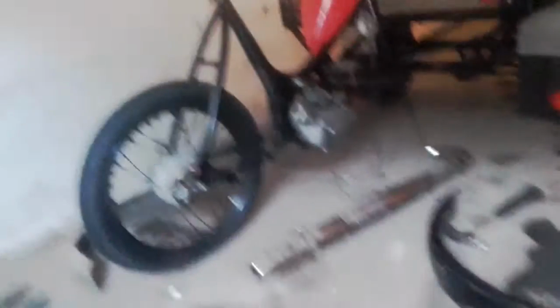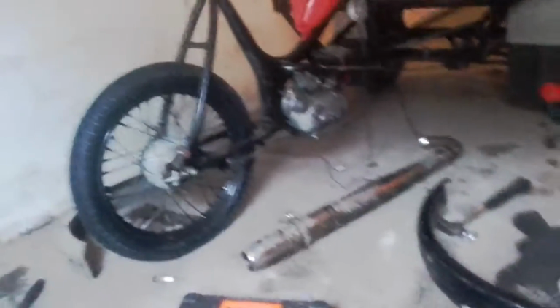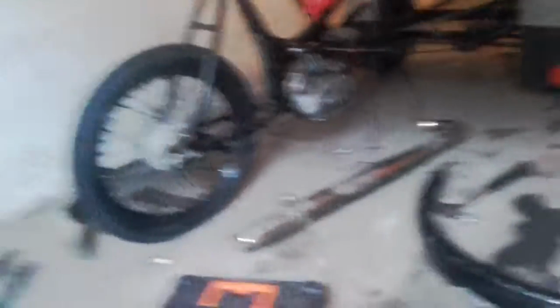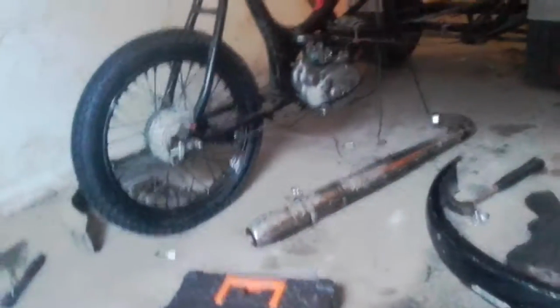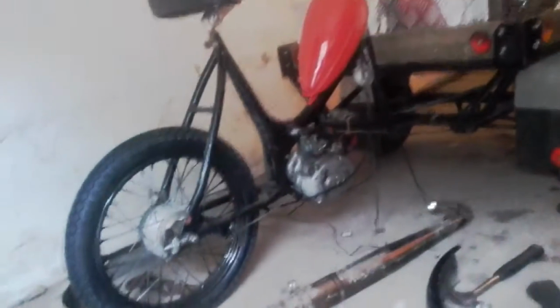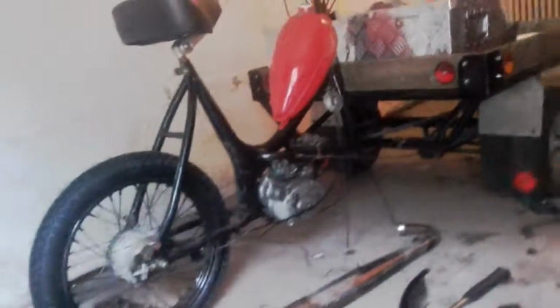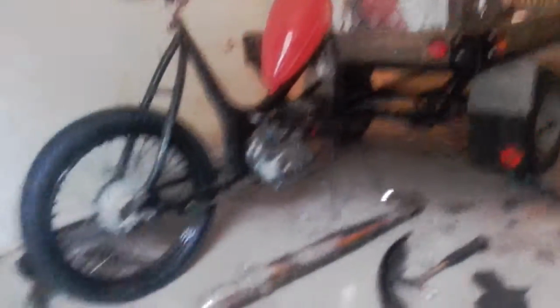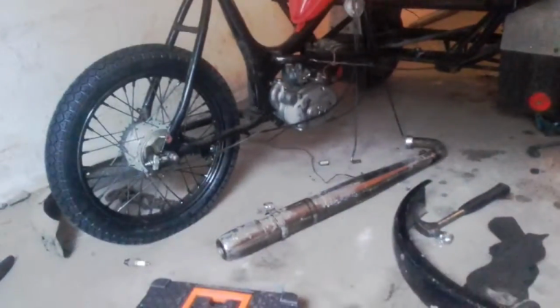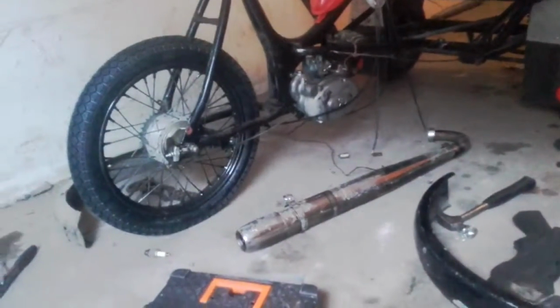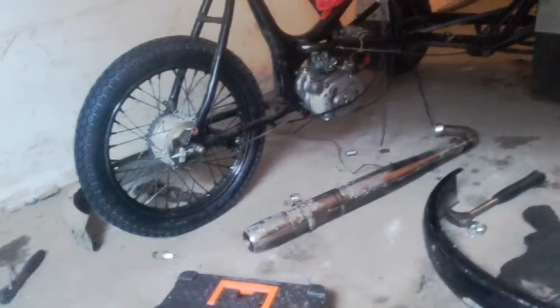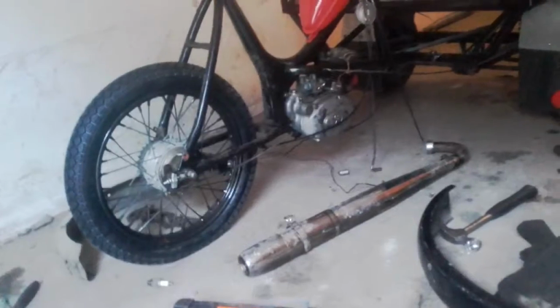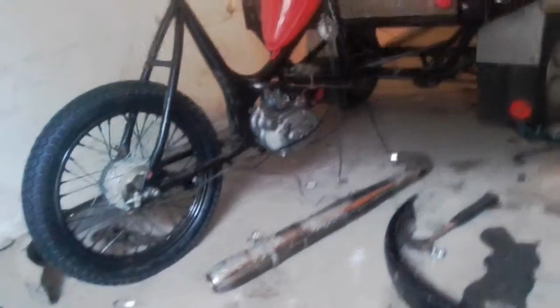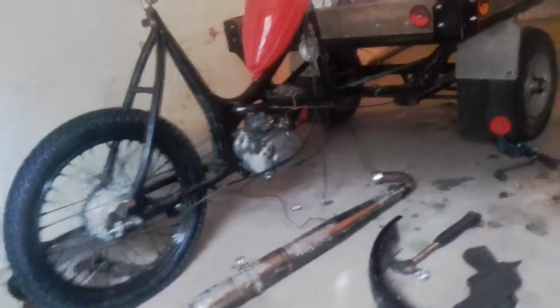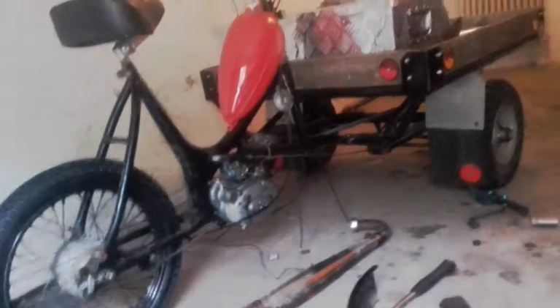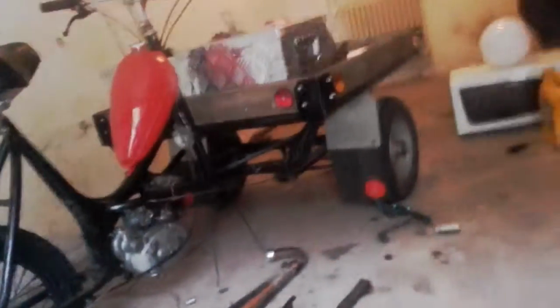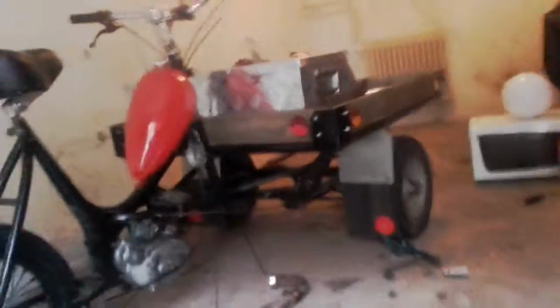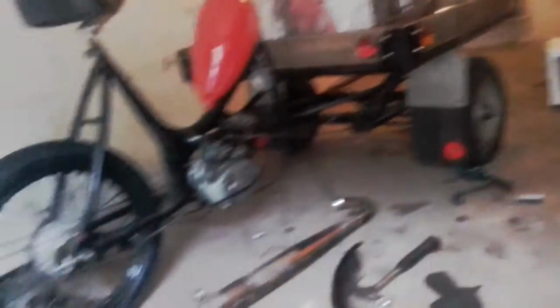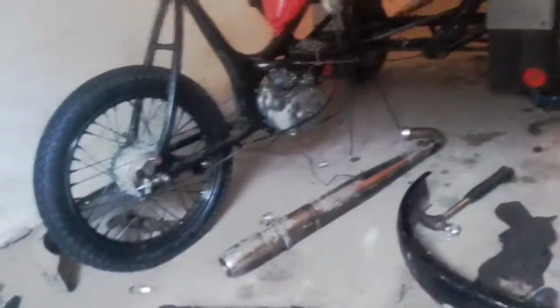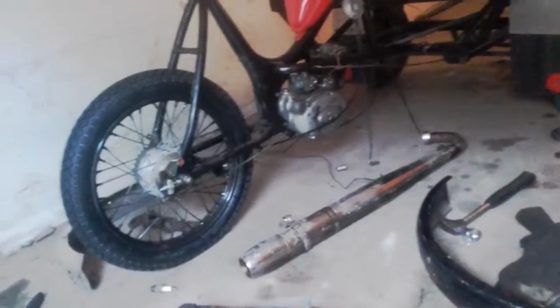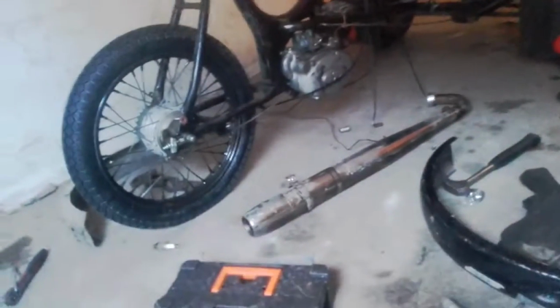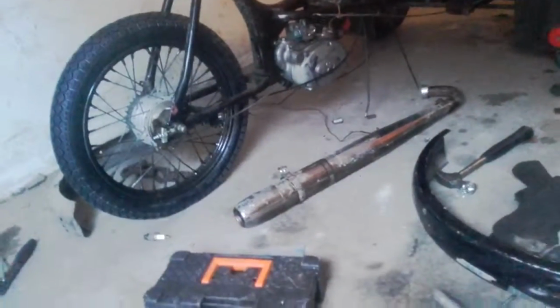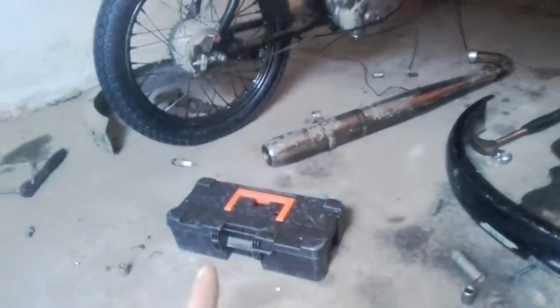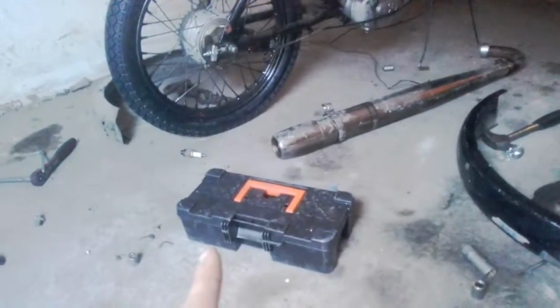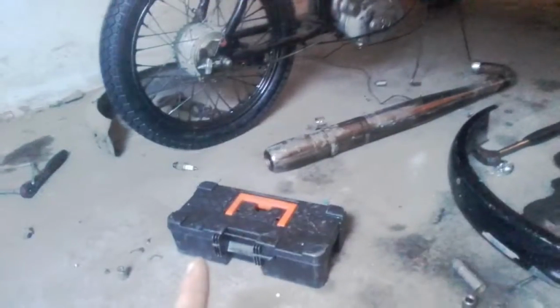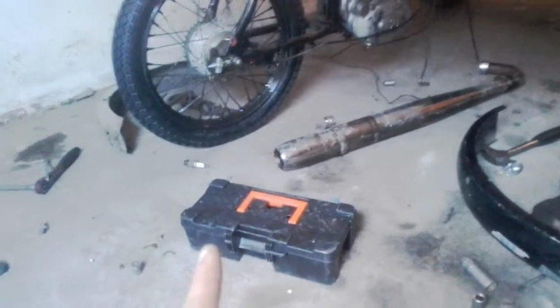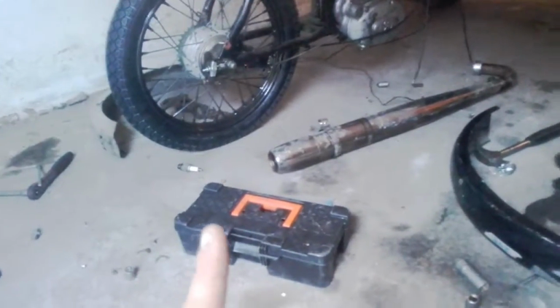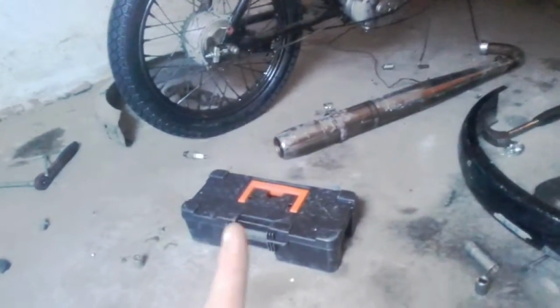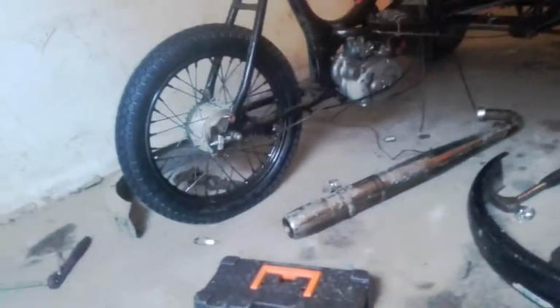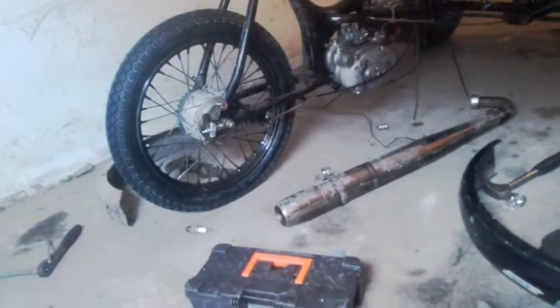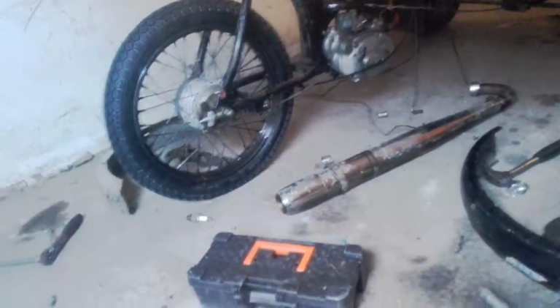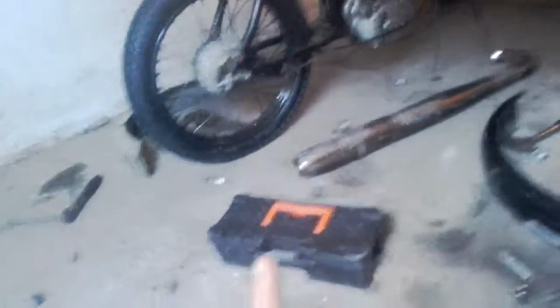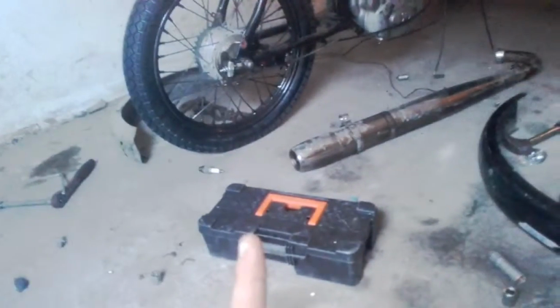Hello YouTubers, the hauler bike is on the way. We mounted it together — we have the rear tire on. I have to get some more air in the rear tire, it's kind of low.